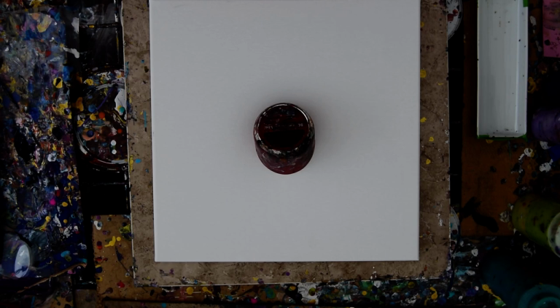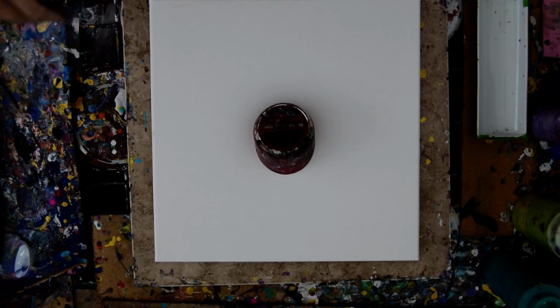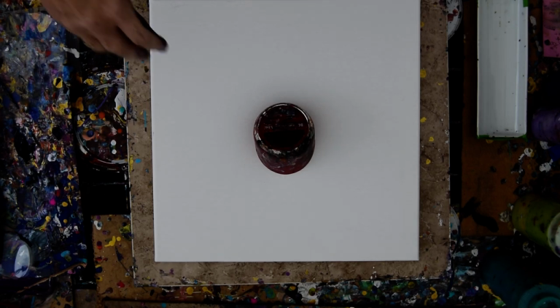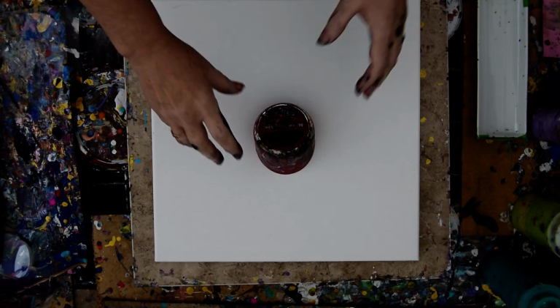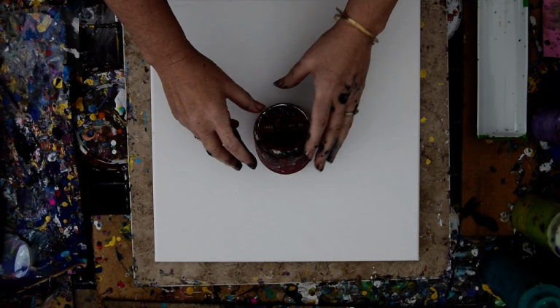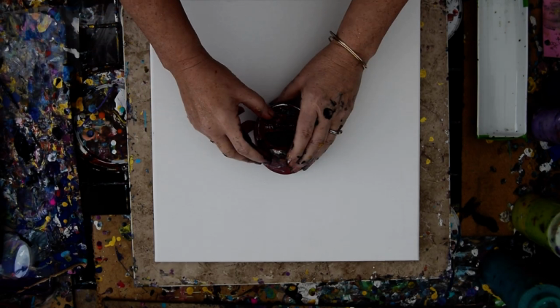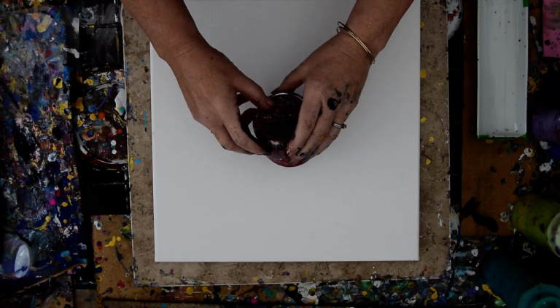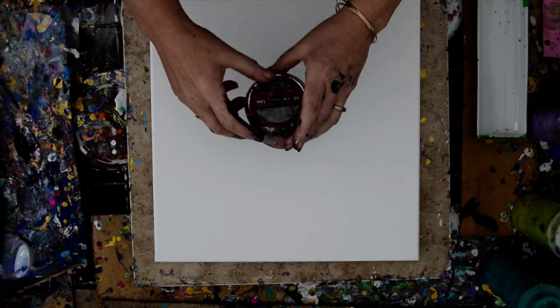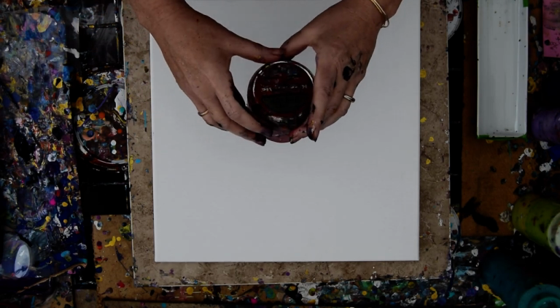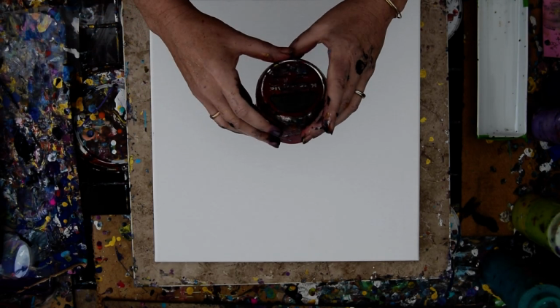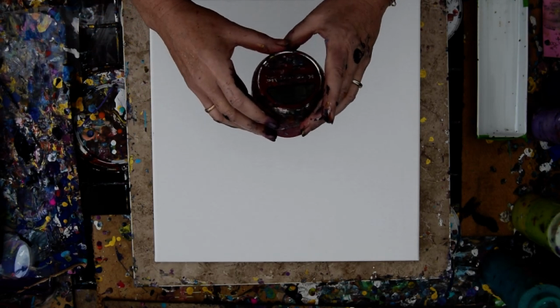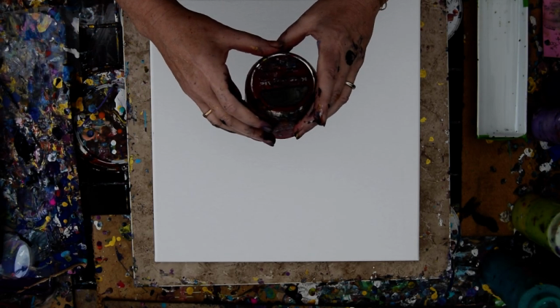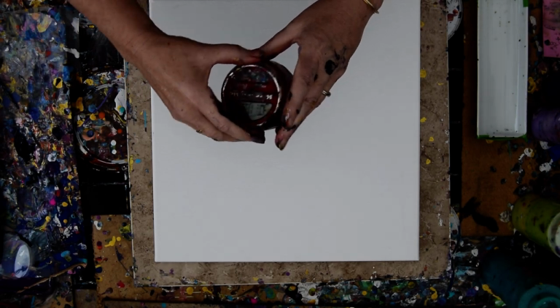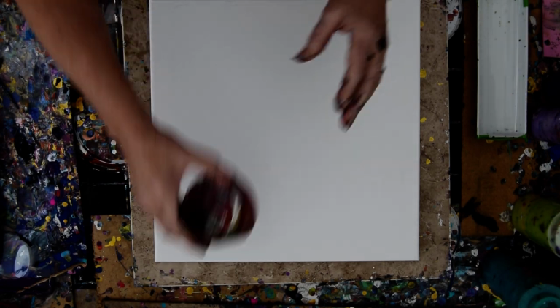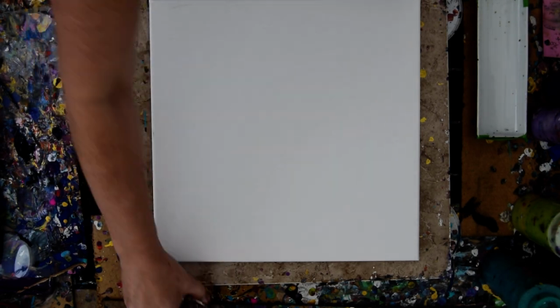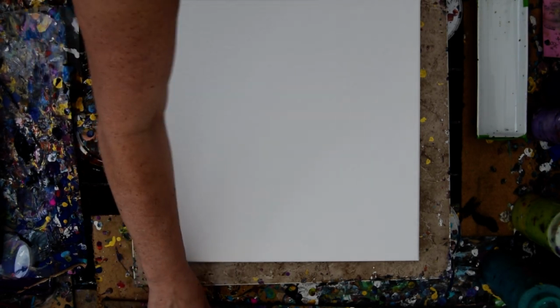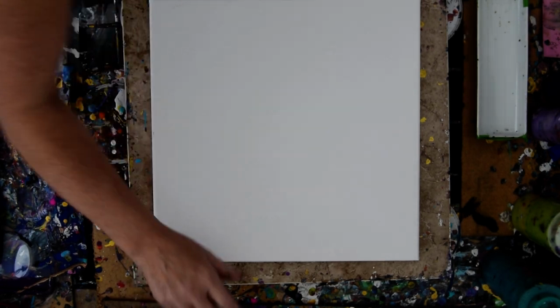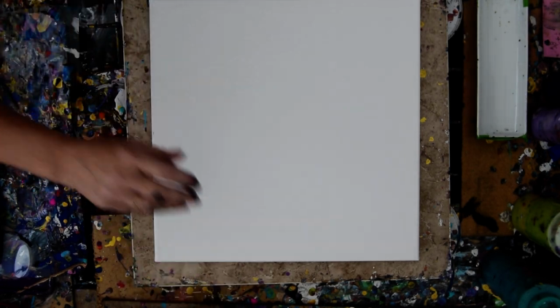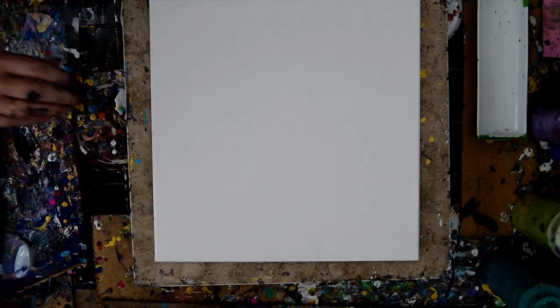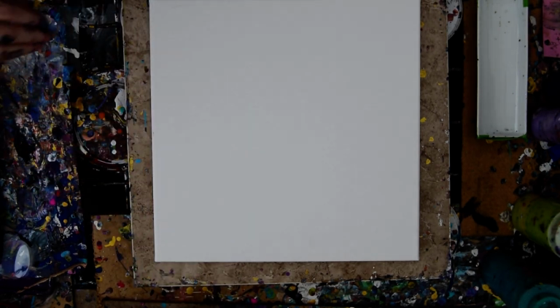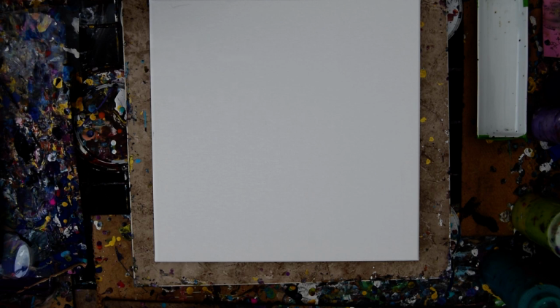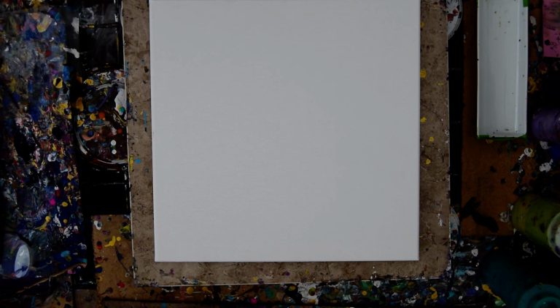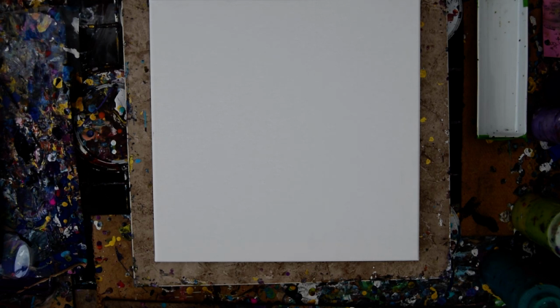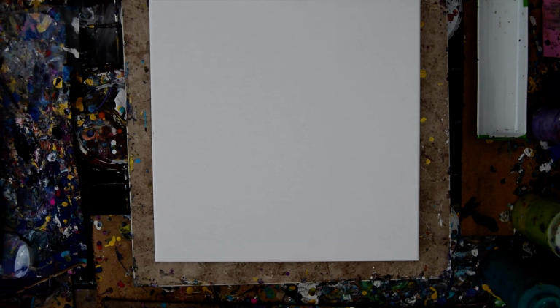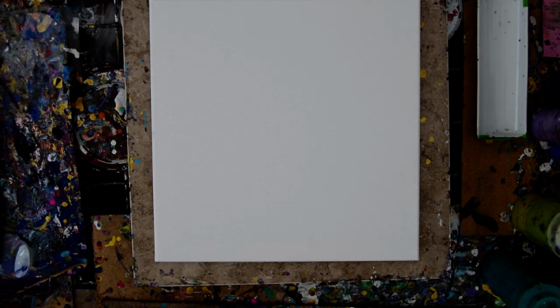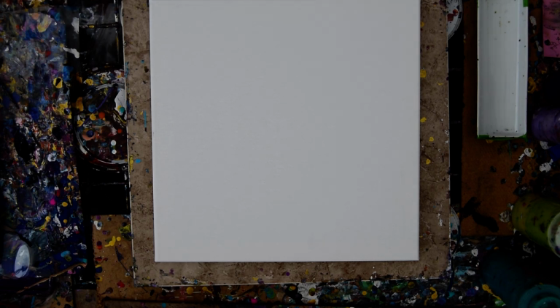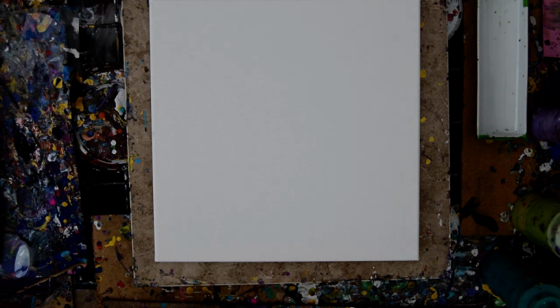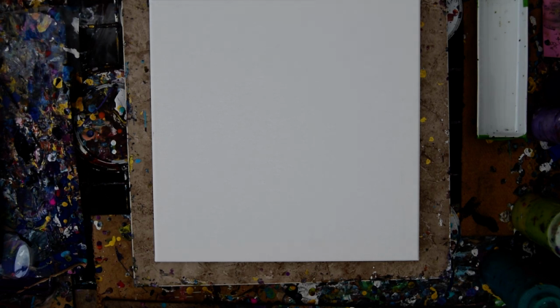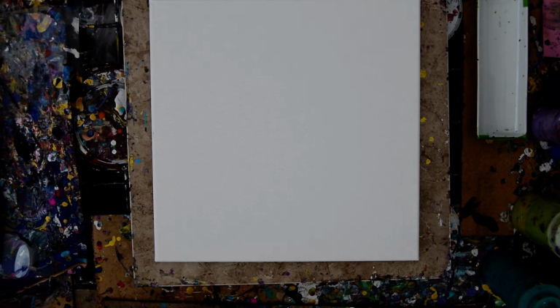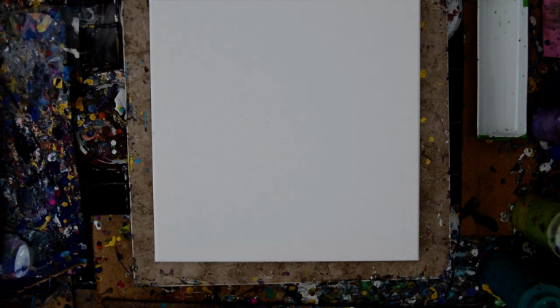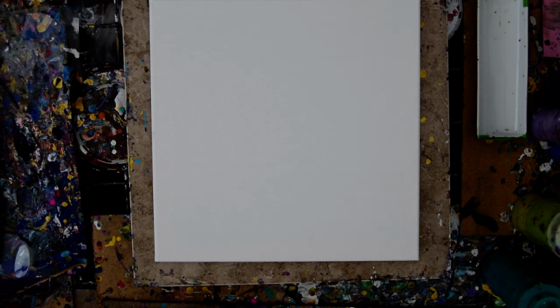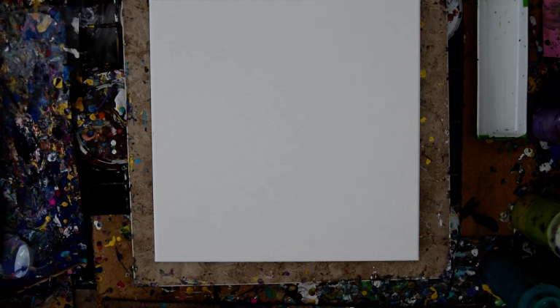Hello again, it's Priscilla Batzell in Spring Hill, Florida at Expressionist Art Studio Gallery in the backyard with a 14 by 14 inch canvas in front of you.